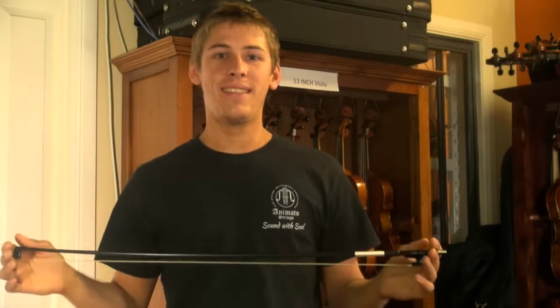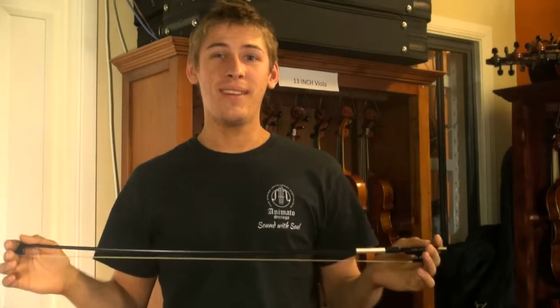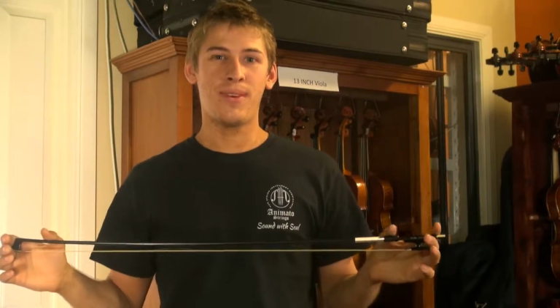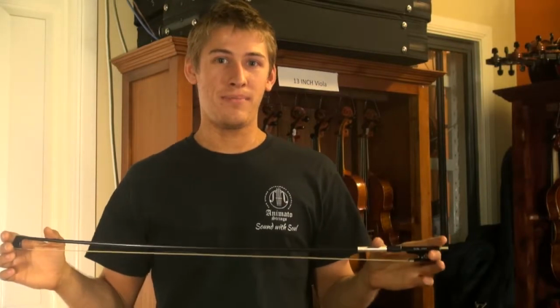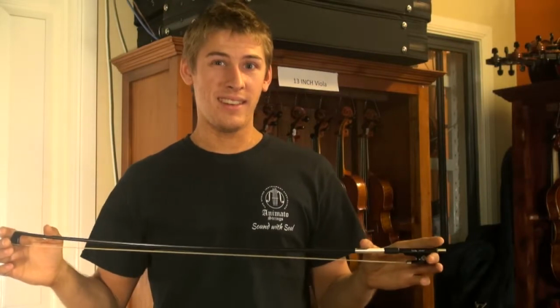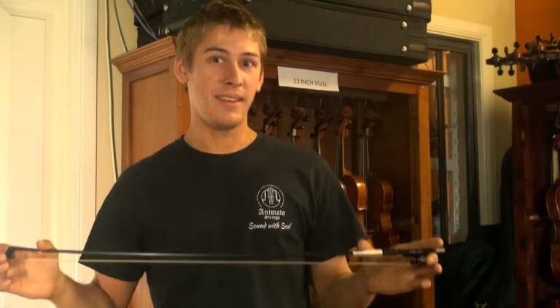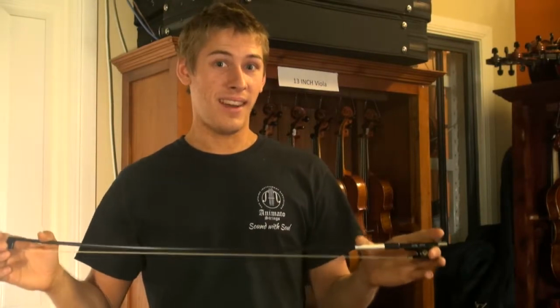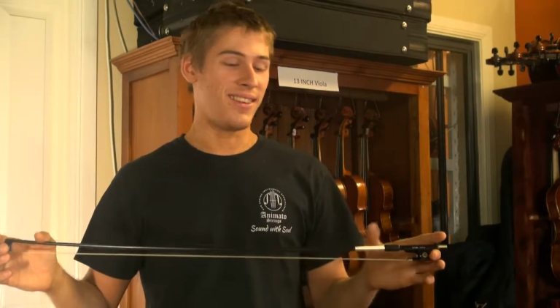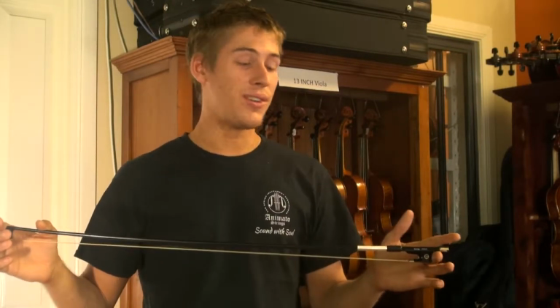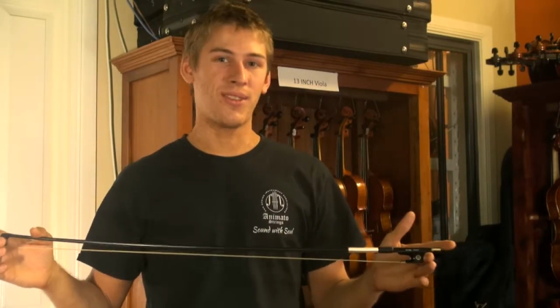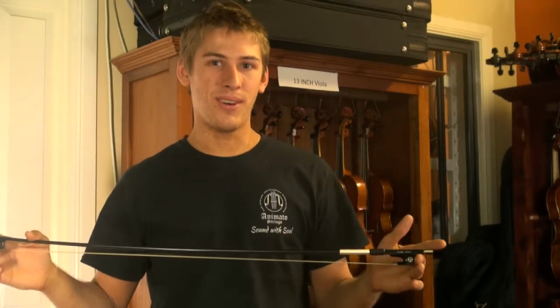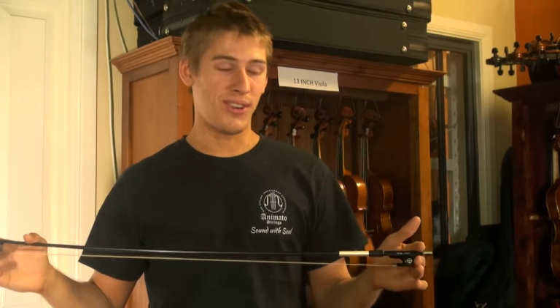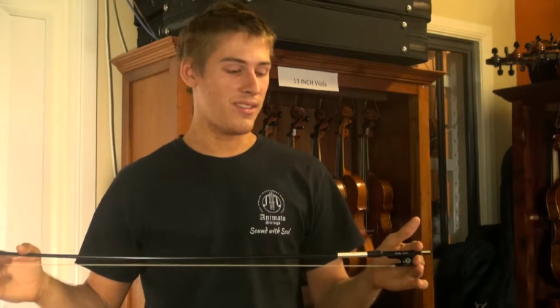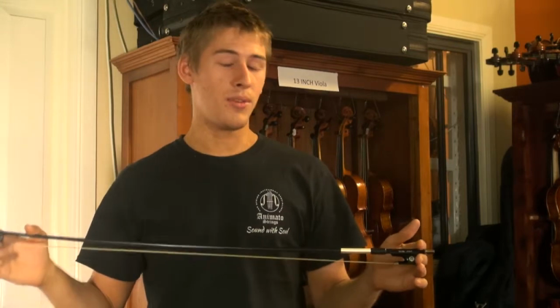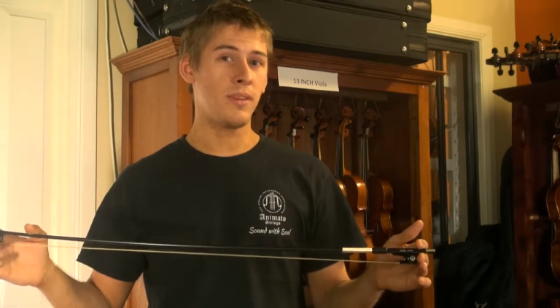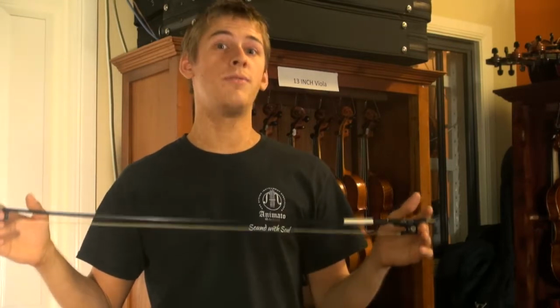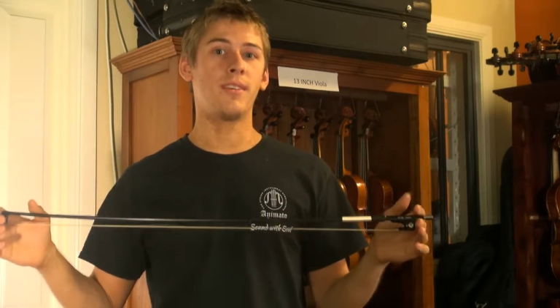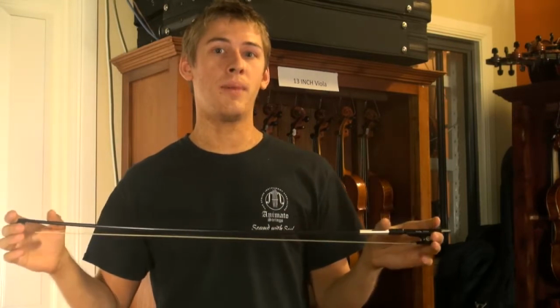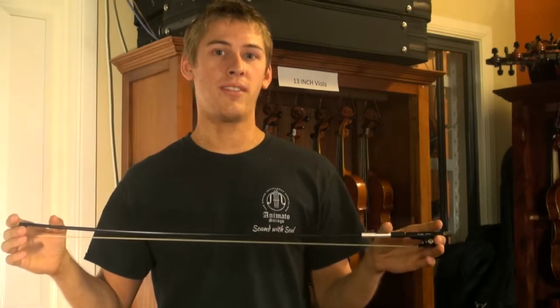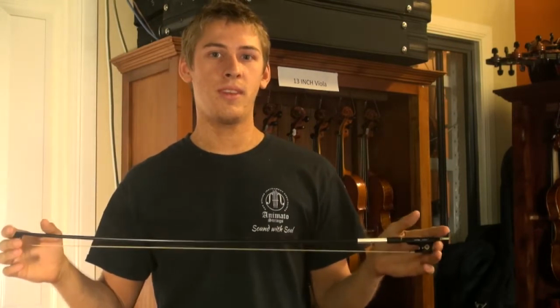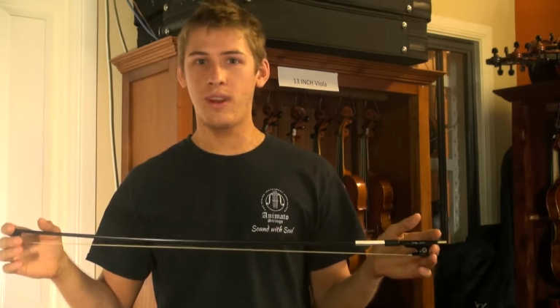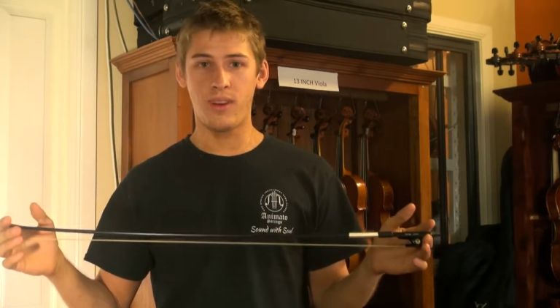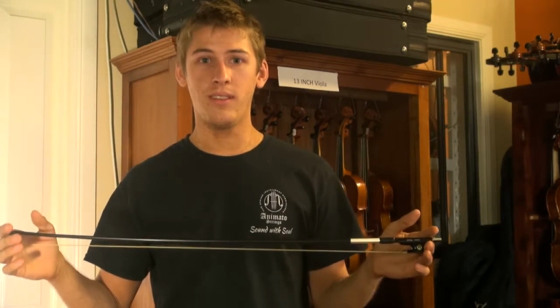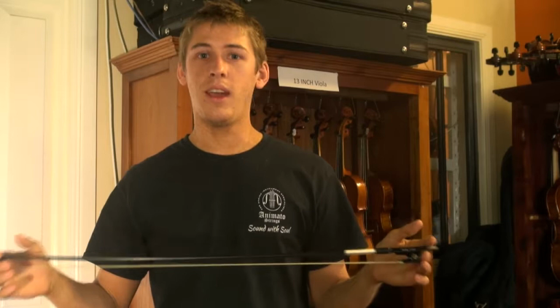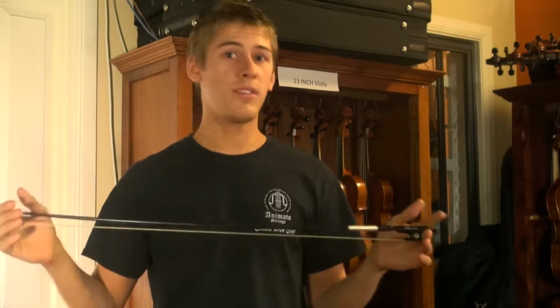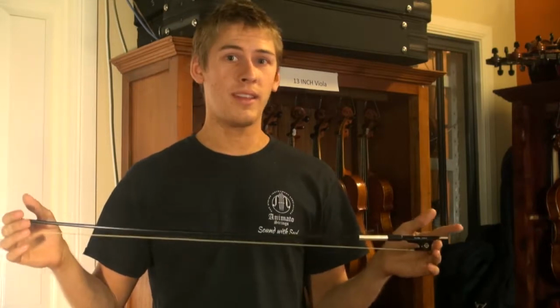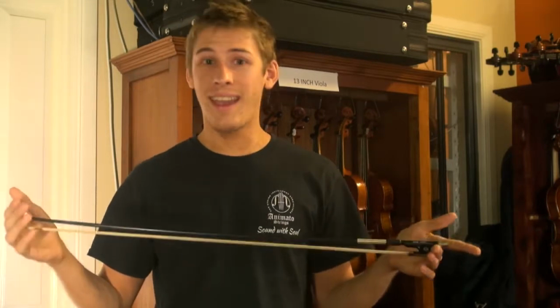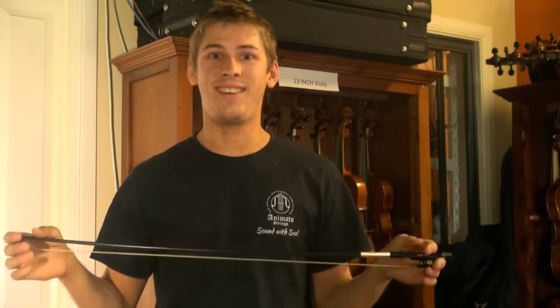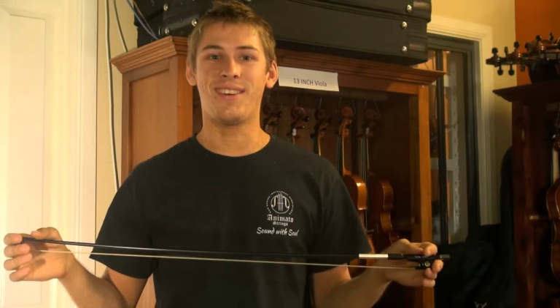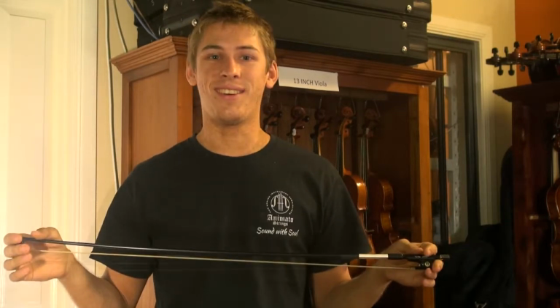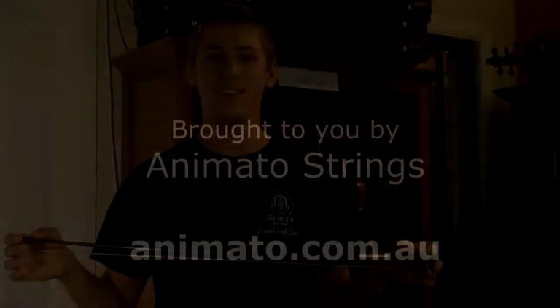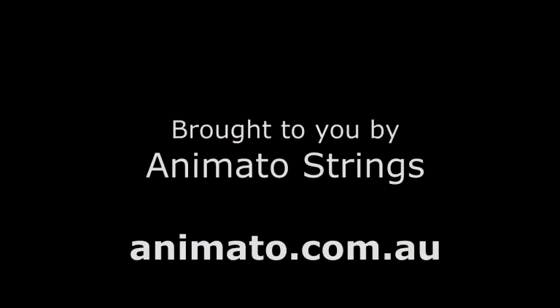They've developed this bow to be particularly nice on the lower spectrum of the tonal range, but also still vibrant in the upper range, which means it's great for a viola as well as a violin and a cello.